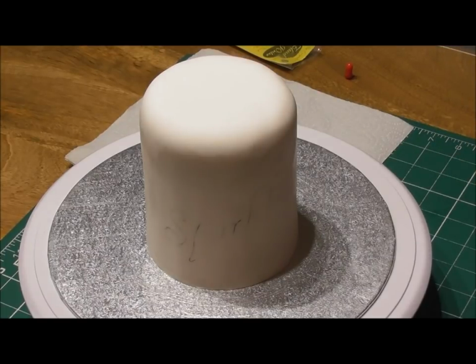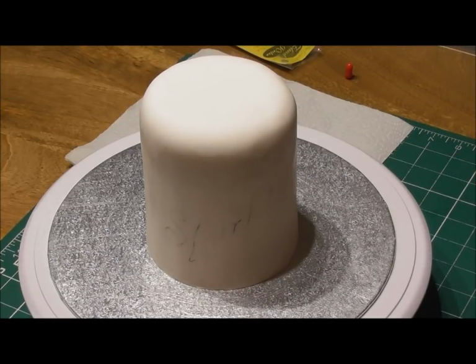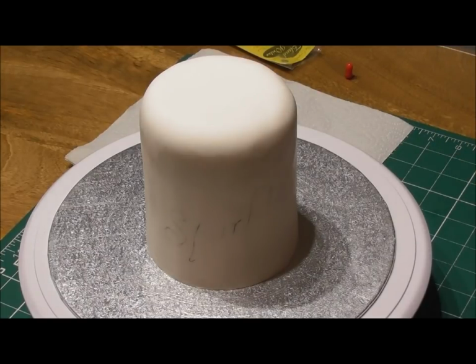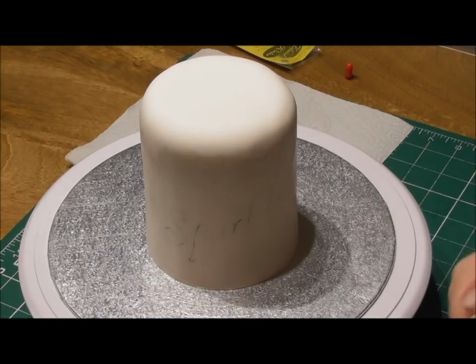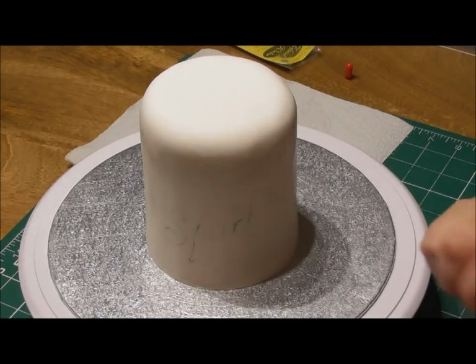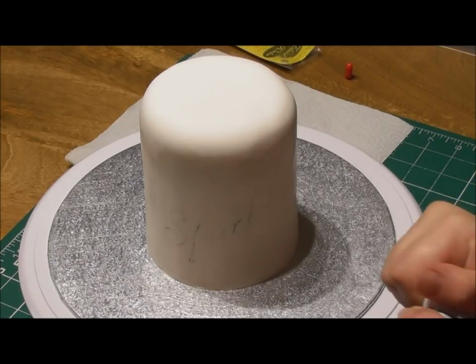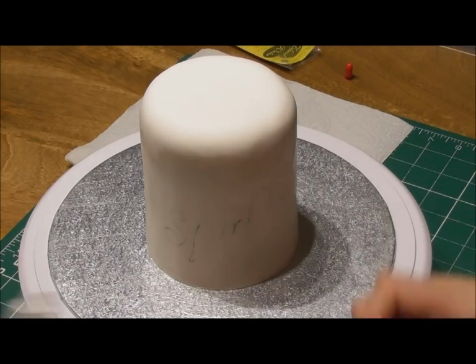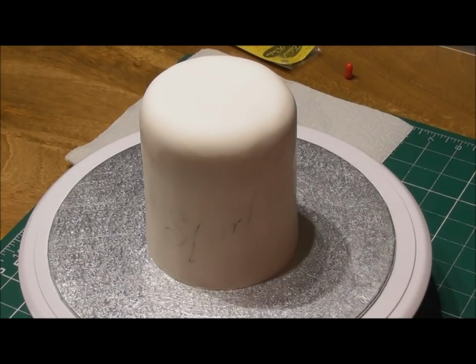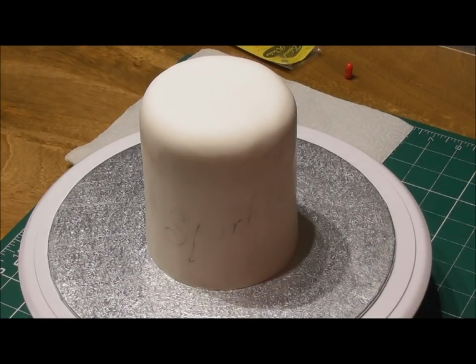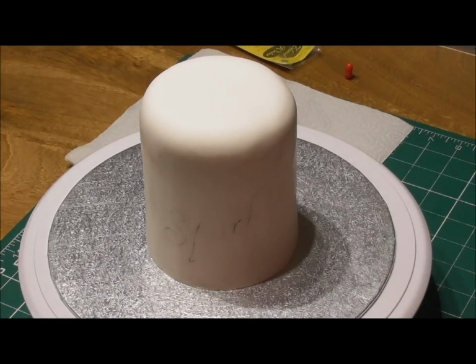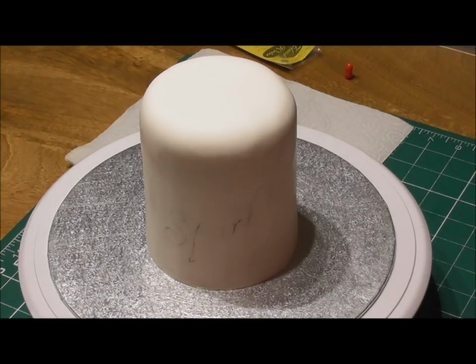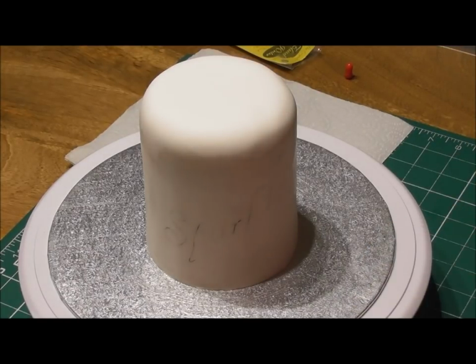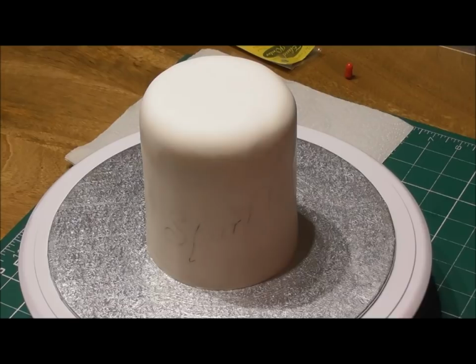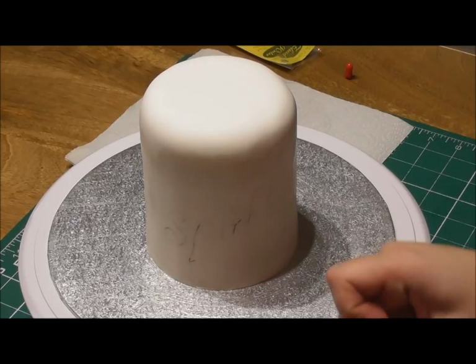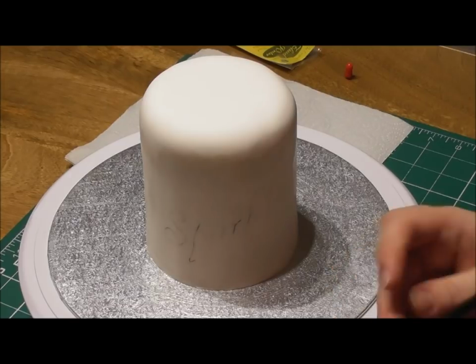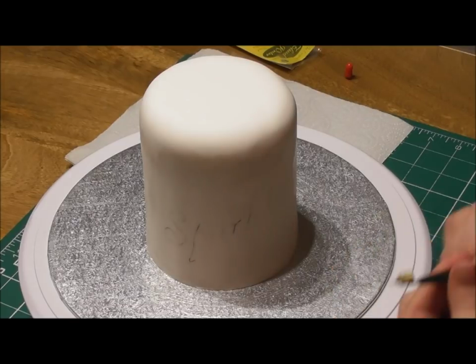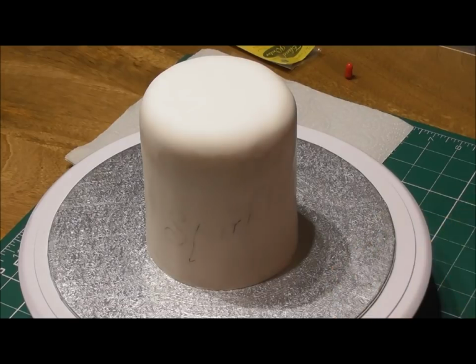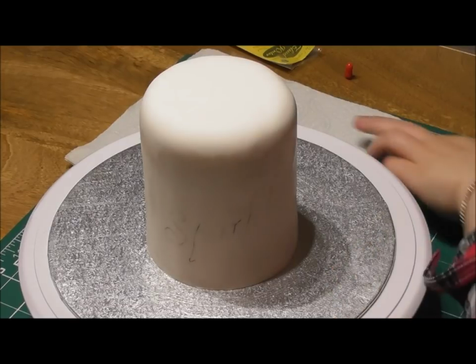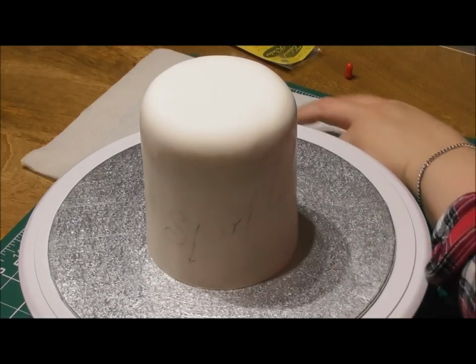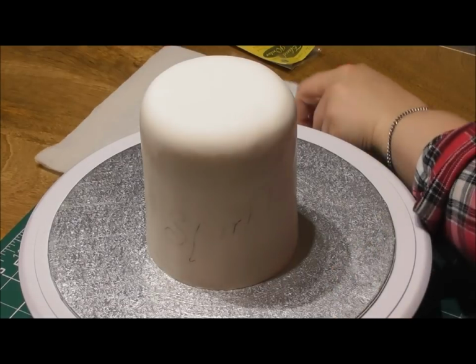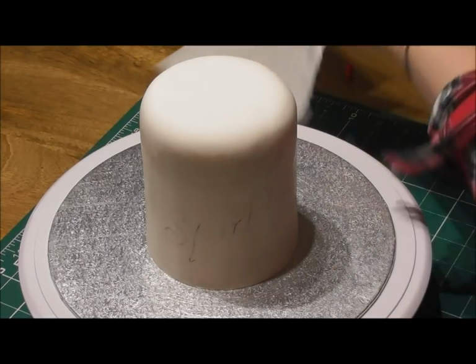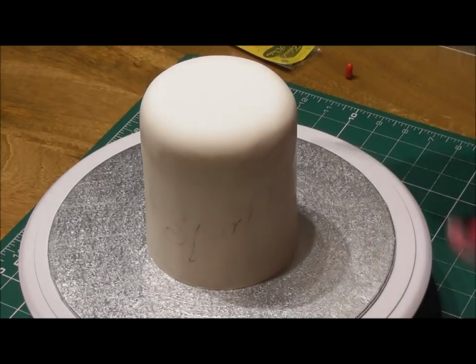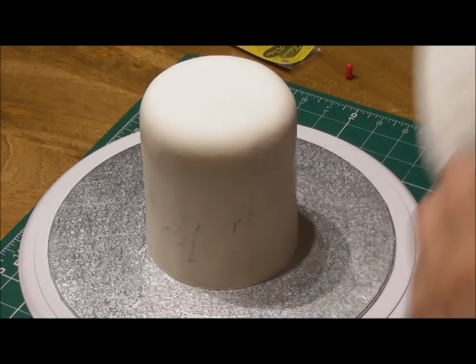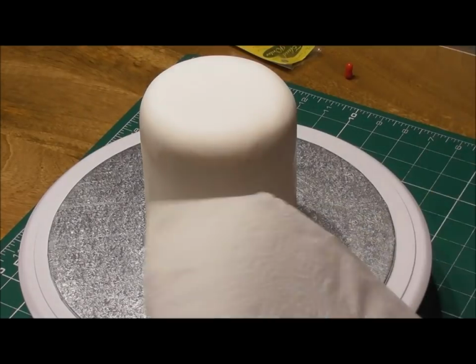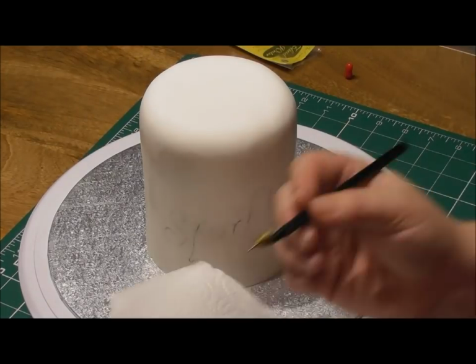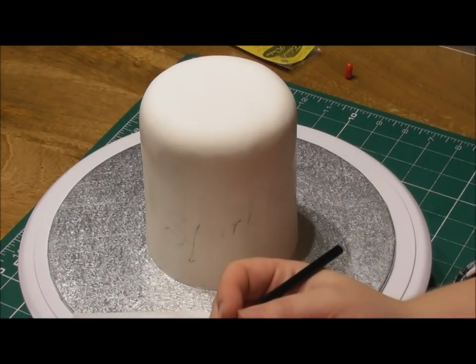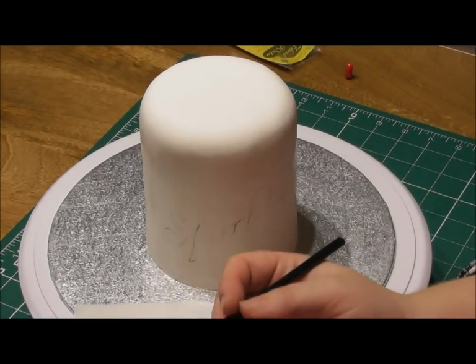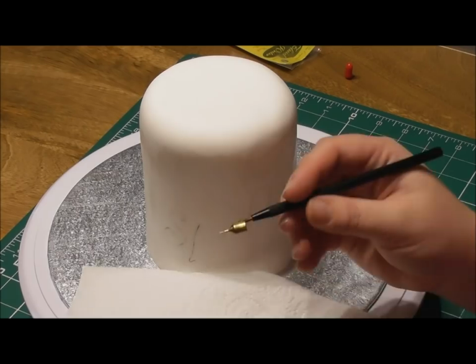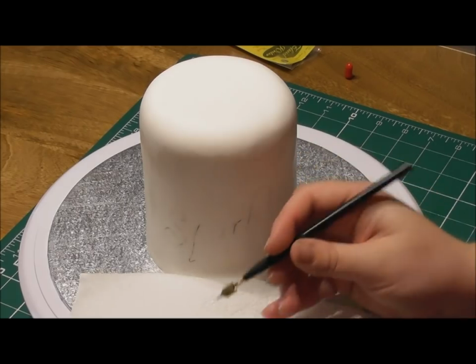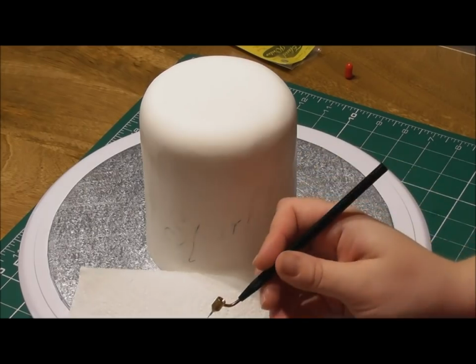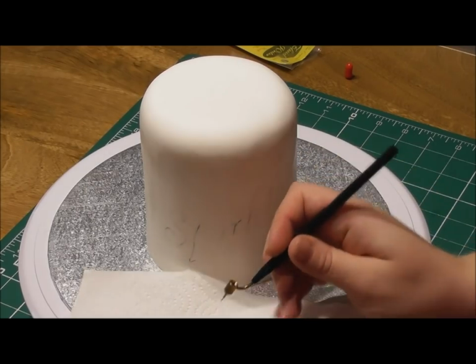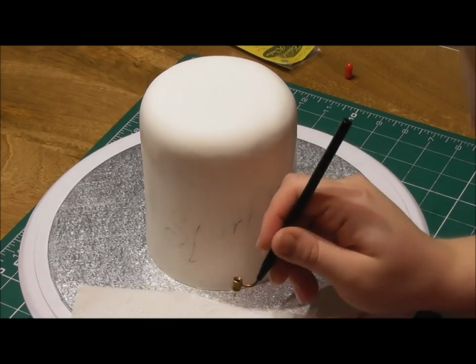But it works wonders — just watch me paint directly onto this cake, and then you just leave it to set like you would anything else.